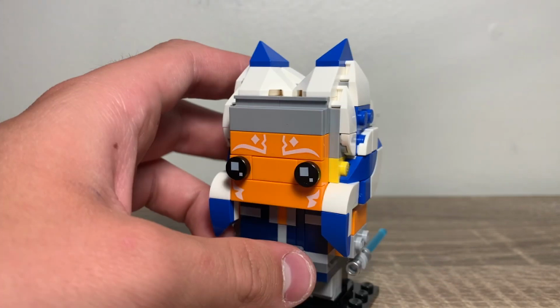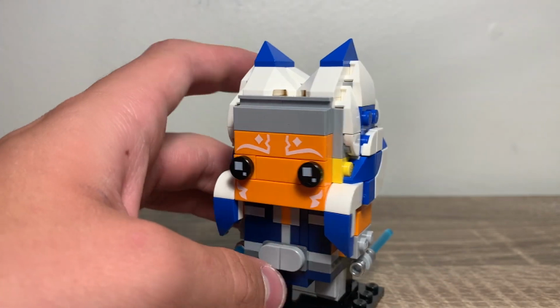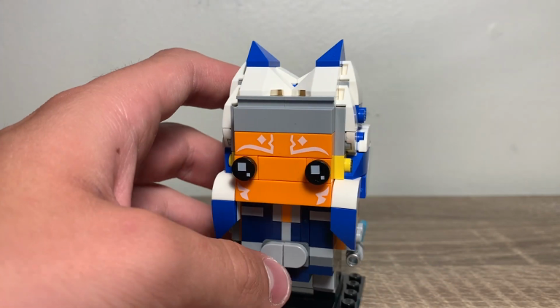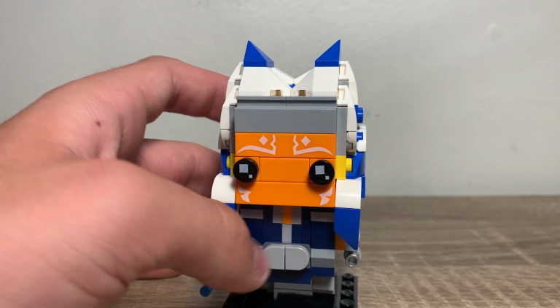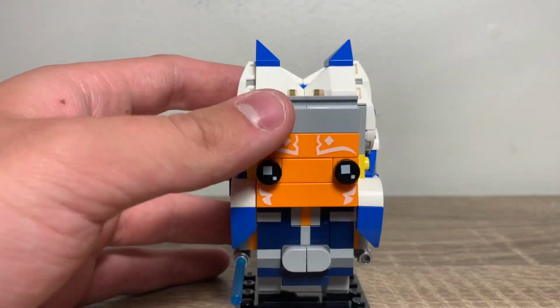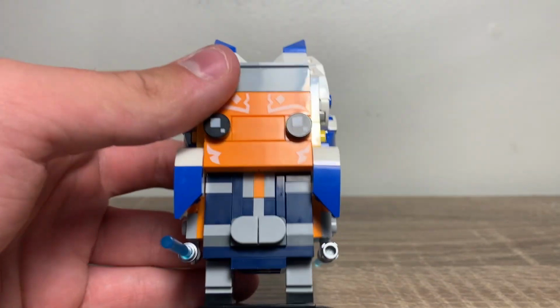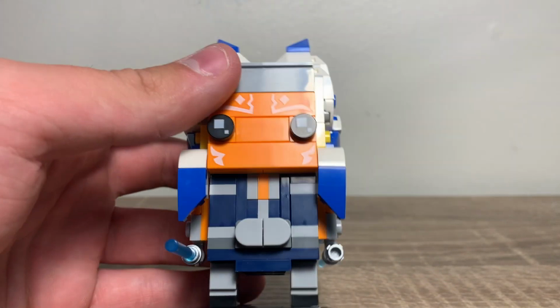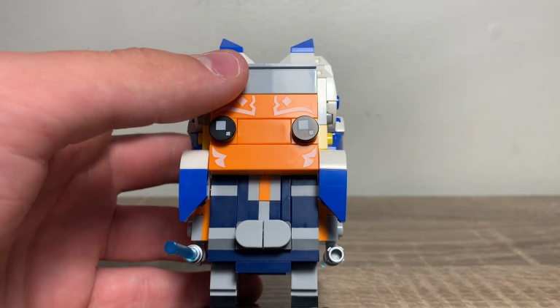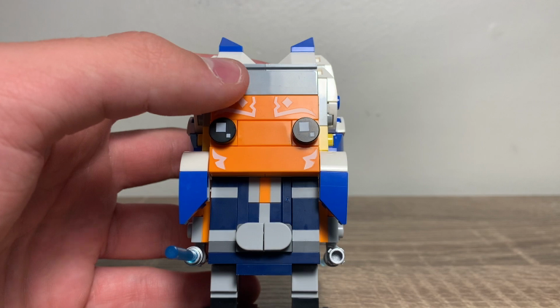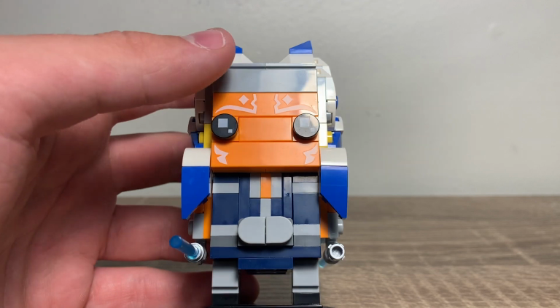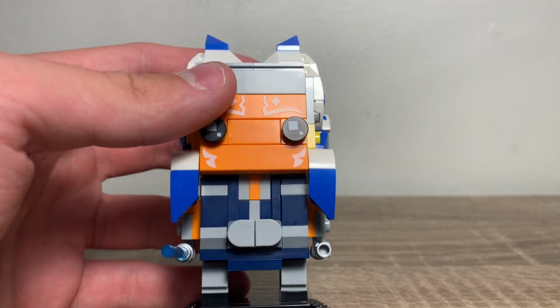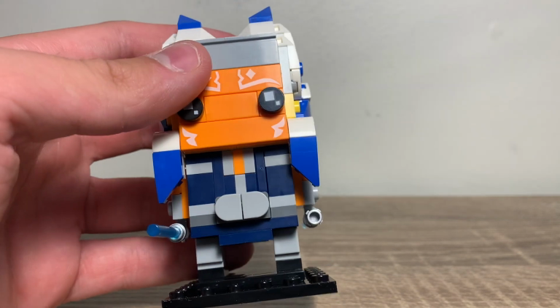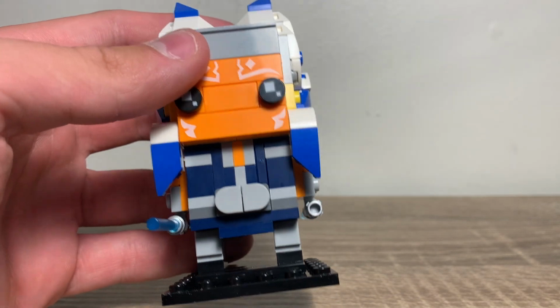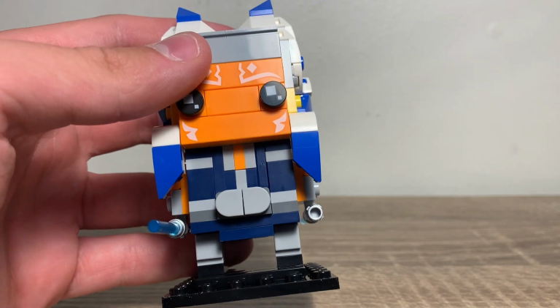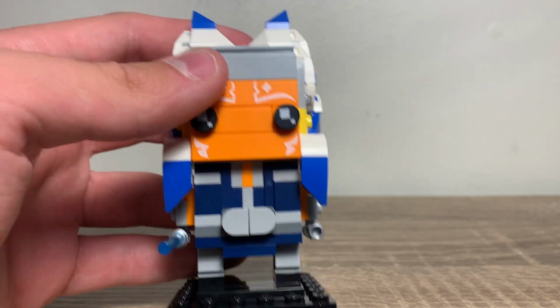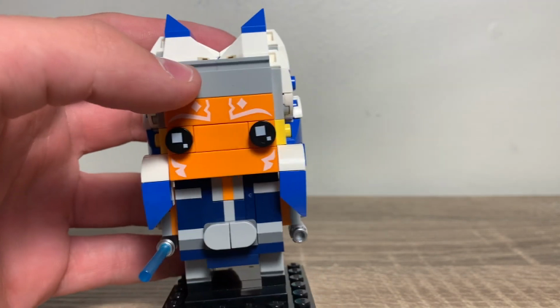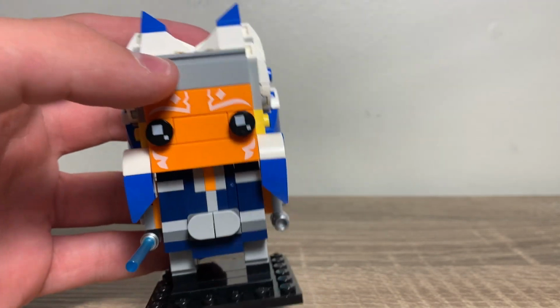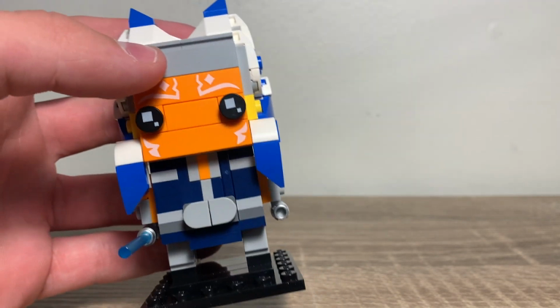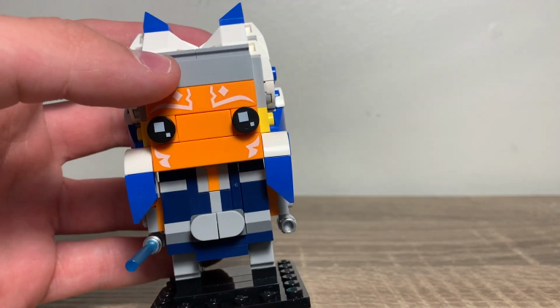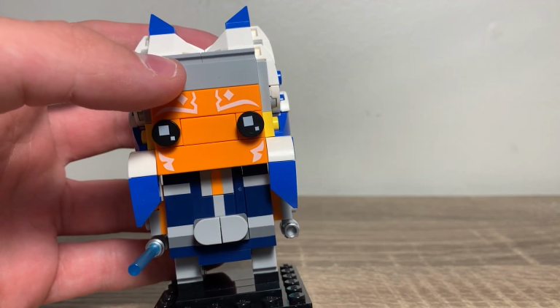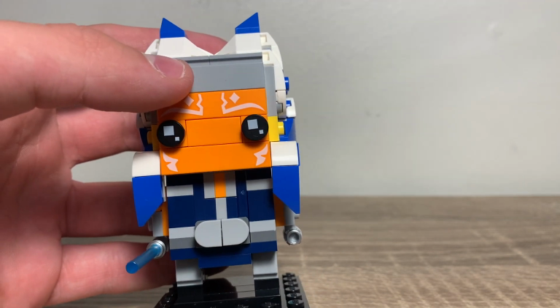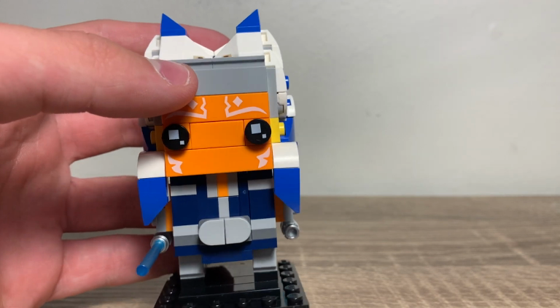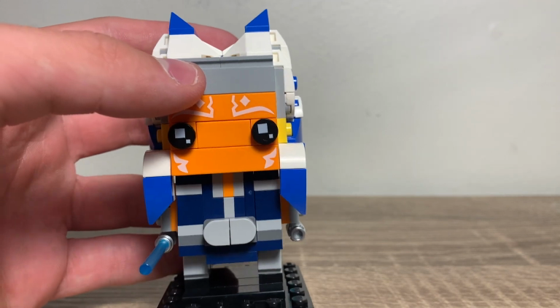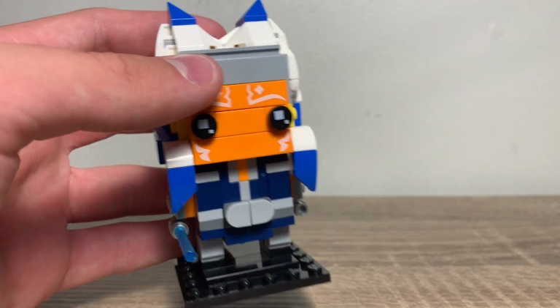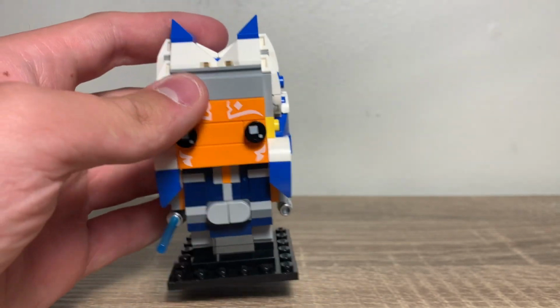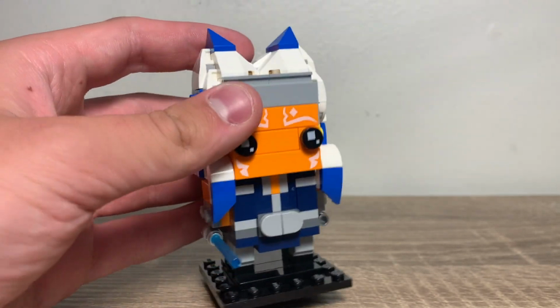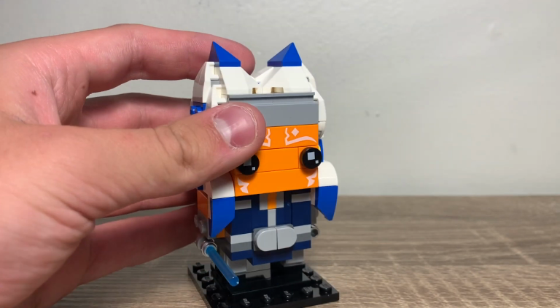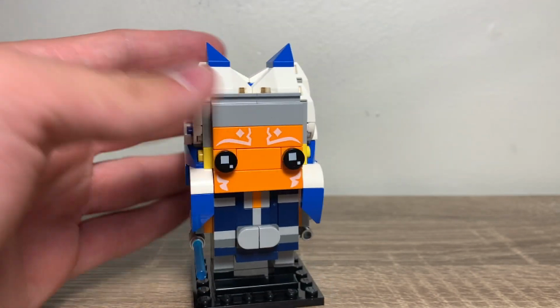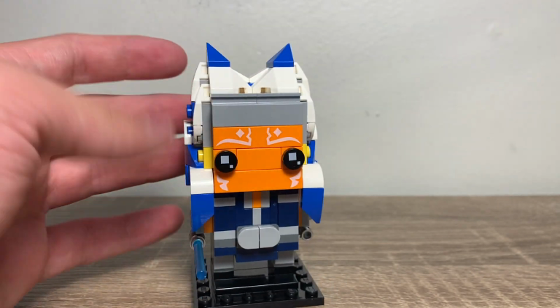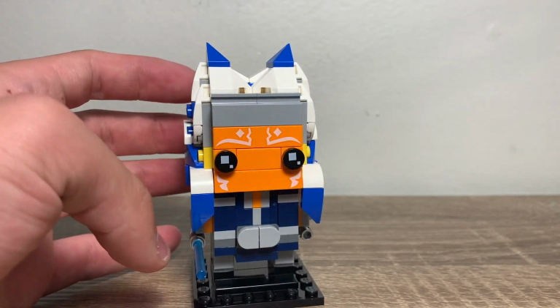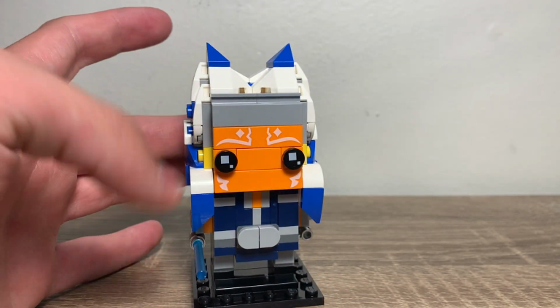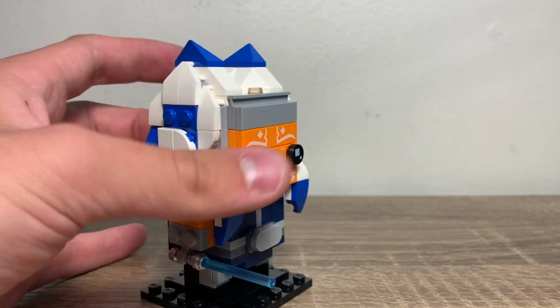I think this just looks amazing. I love the torso — I keep looking at it. This is such an eye-catching set. I put it up in my Brickheads display, and it just takes the cake. It is such an eye-catcher with the colors. I really love that.